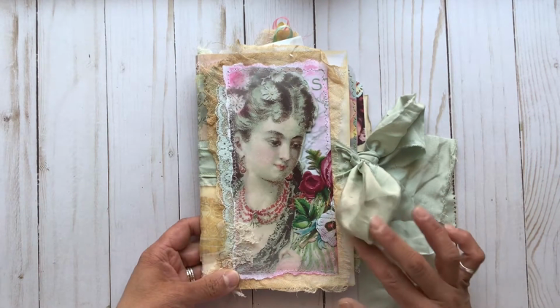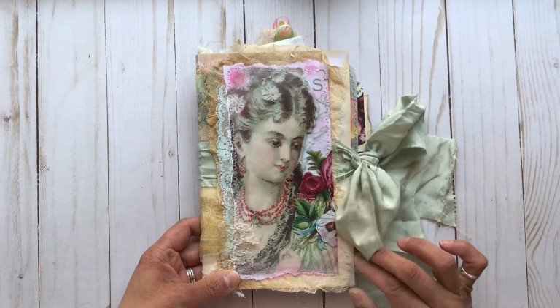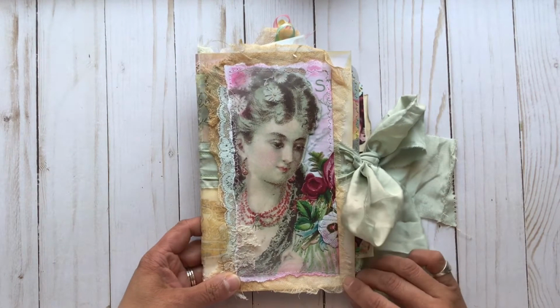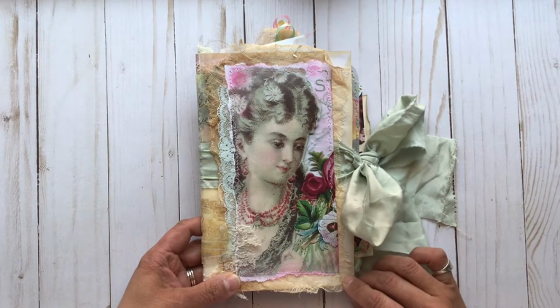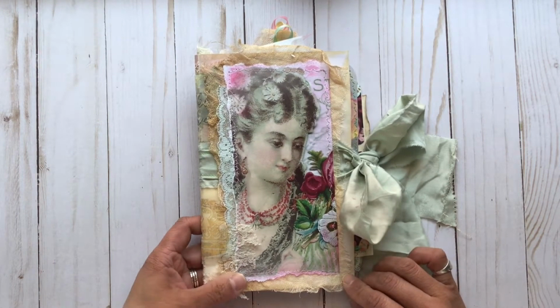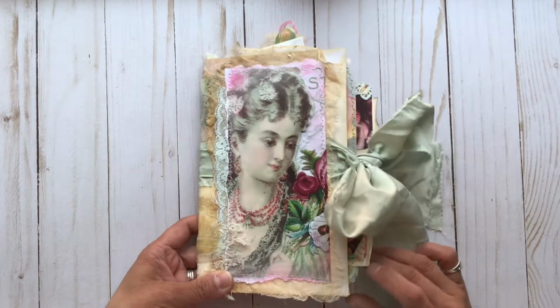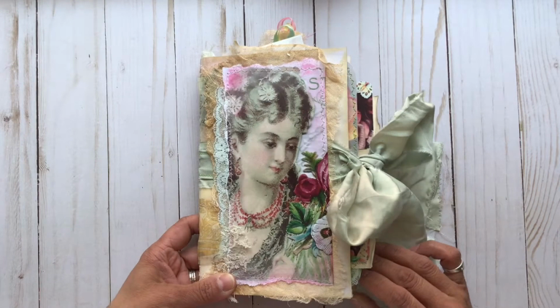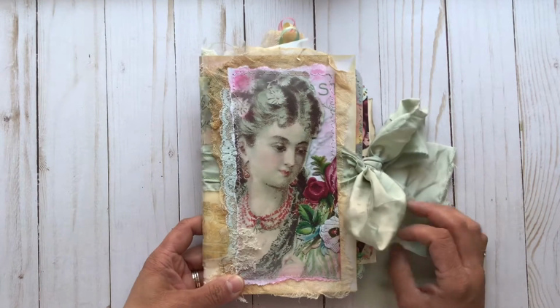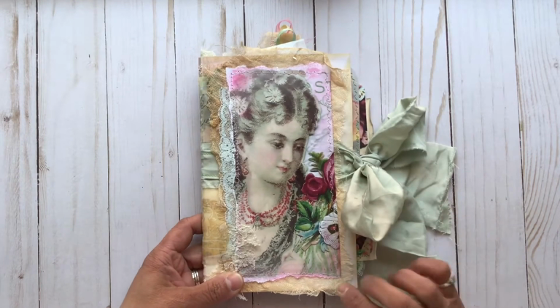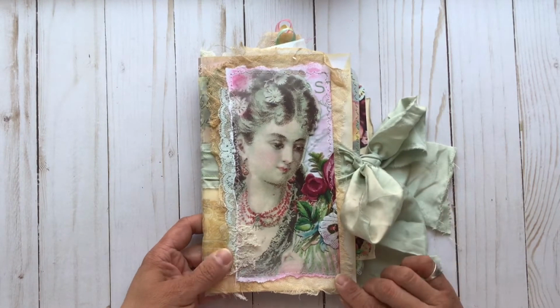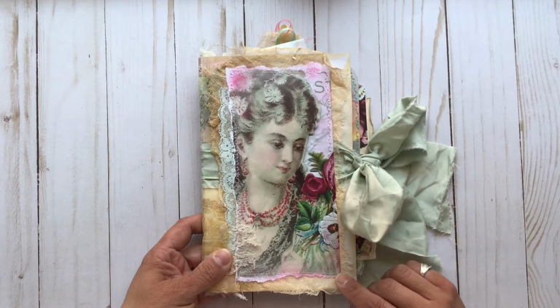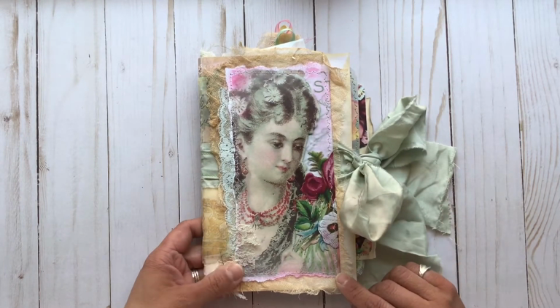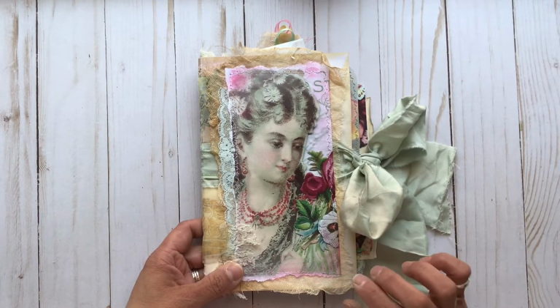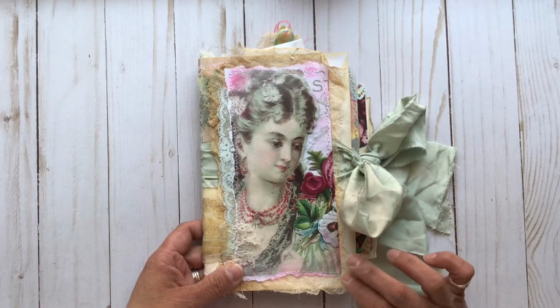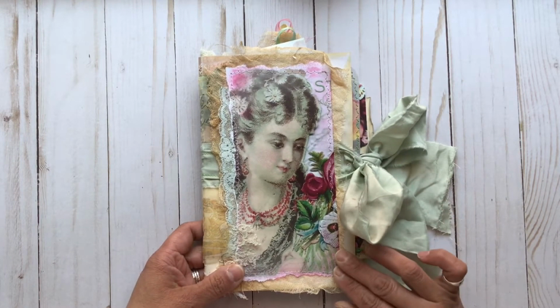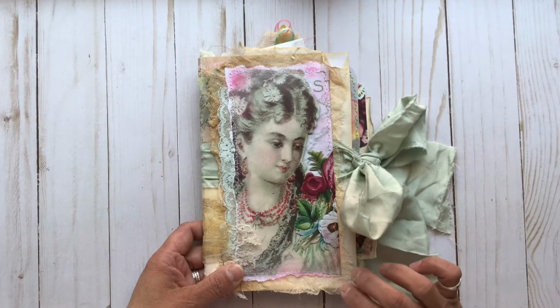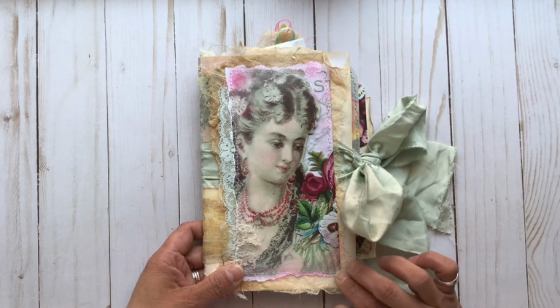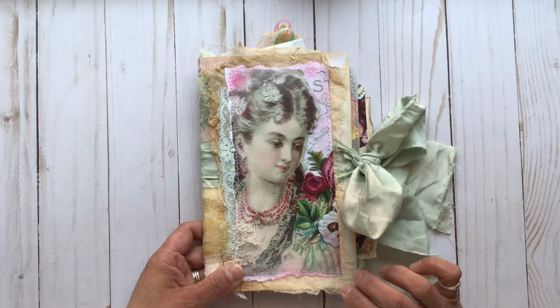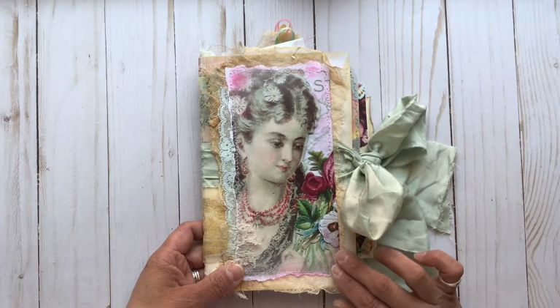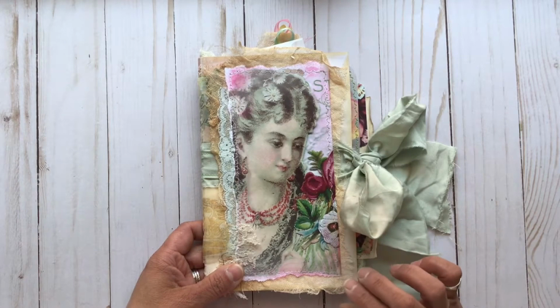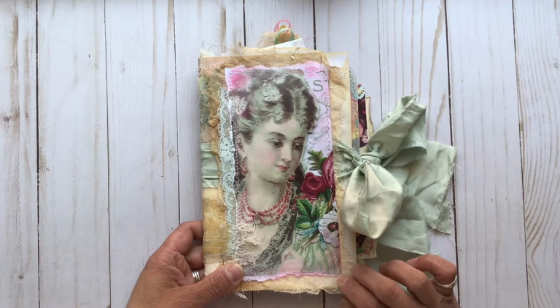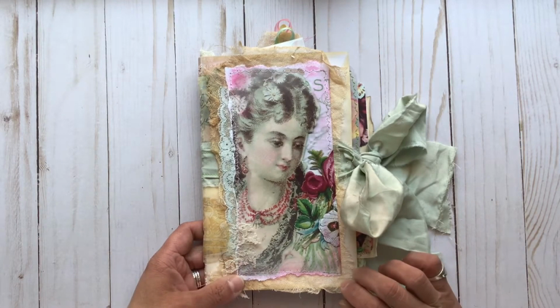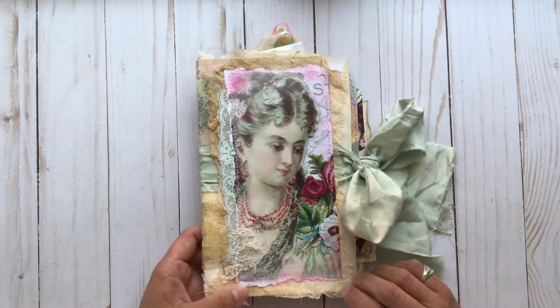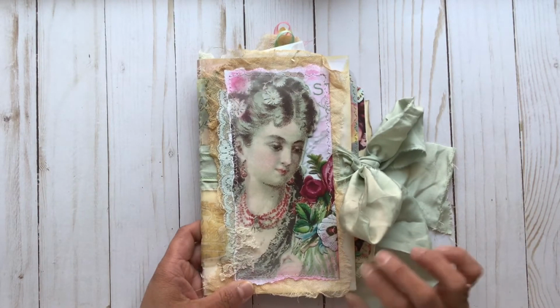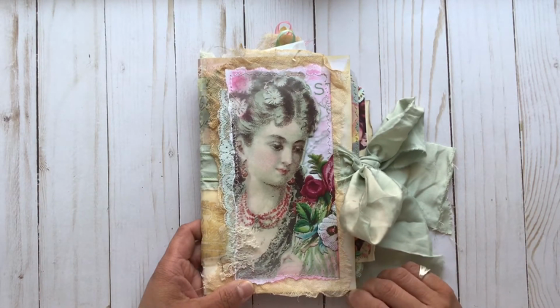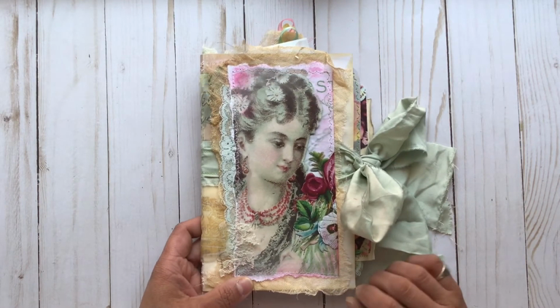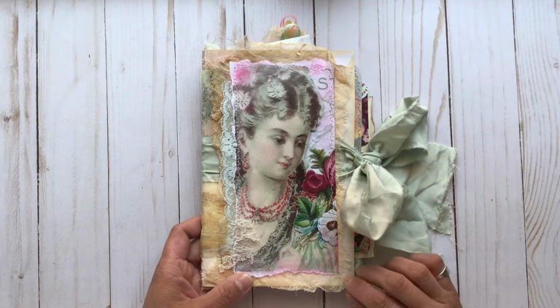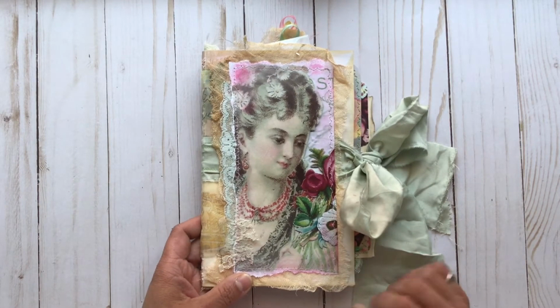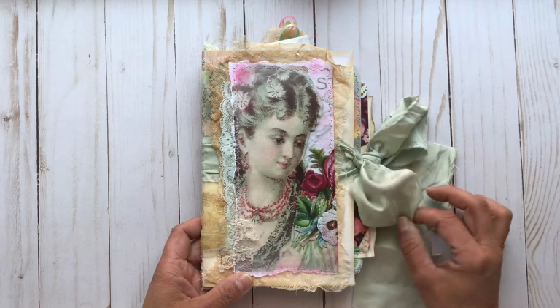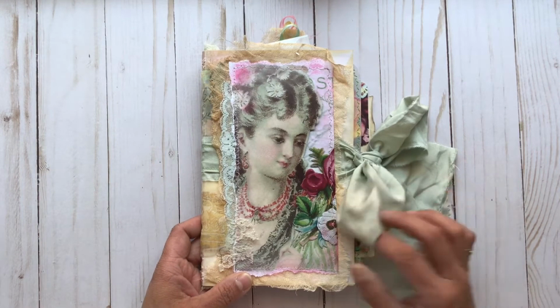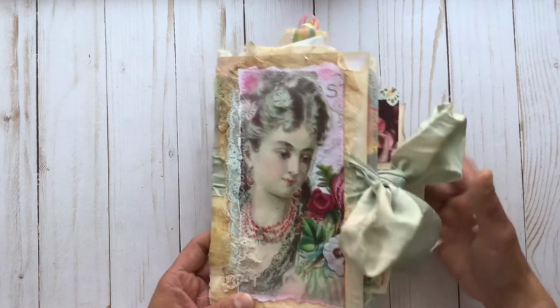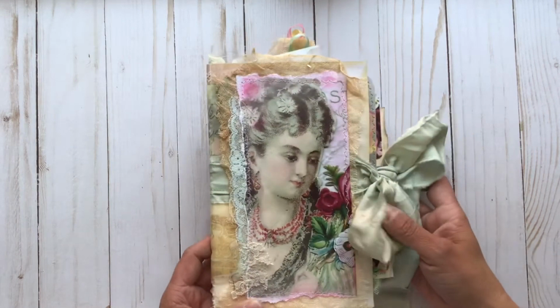This is a cute little ephemera folio that I made using two of her digitals: the Spring Days digital kit and the Yaya's Spring Days digital kit. They coordinate beautifully together as you'll see as we go through it. So let's take a look.